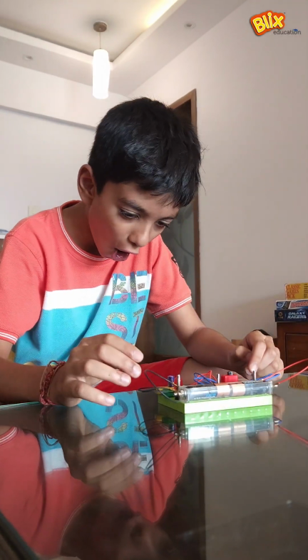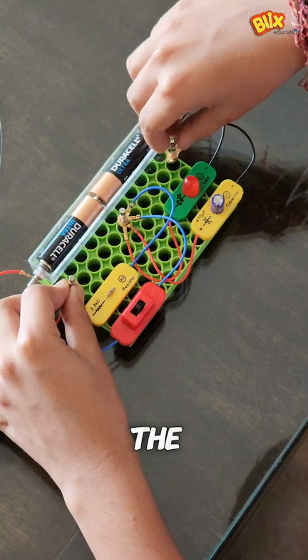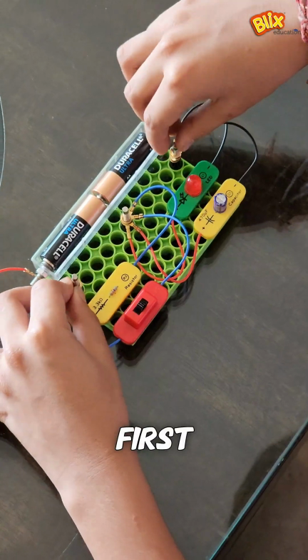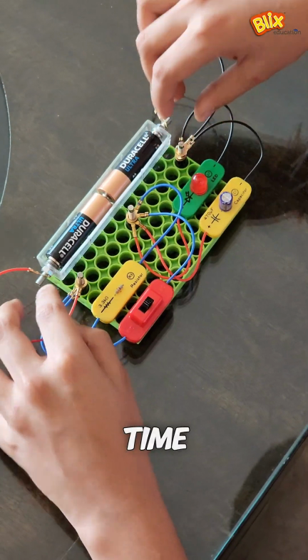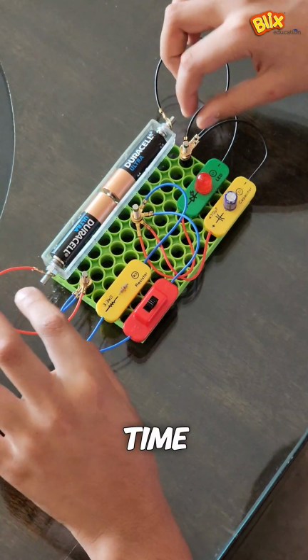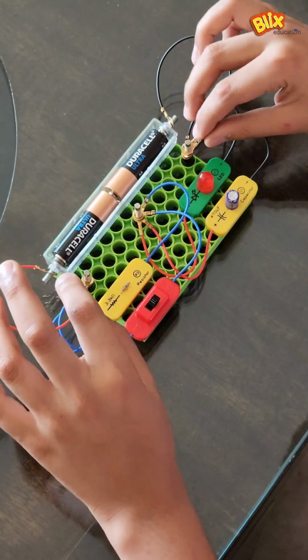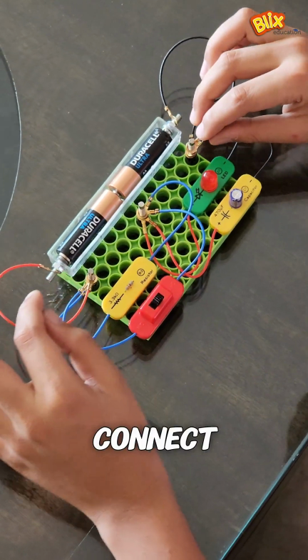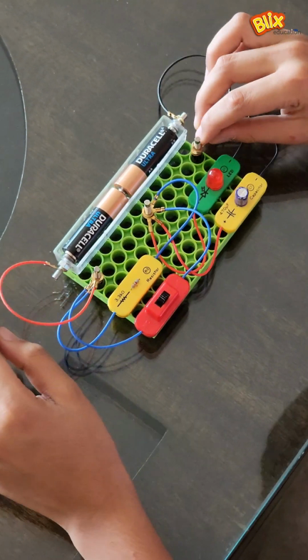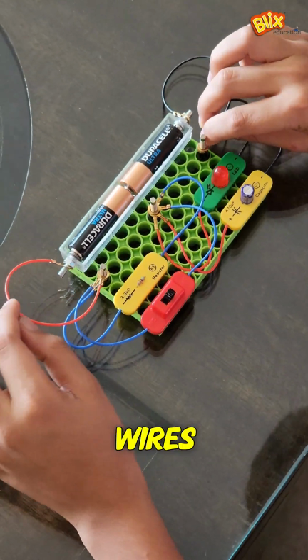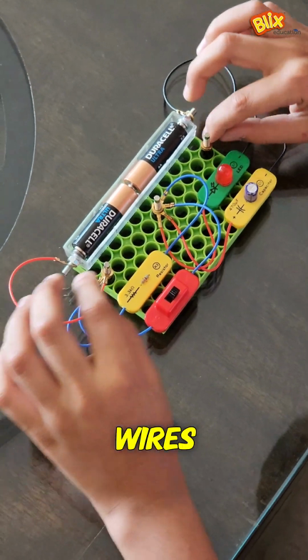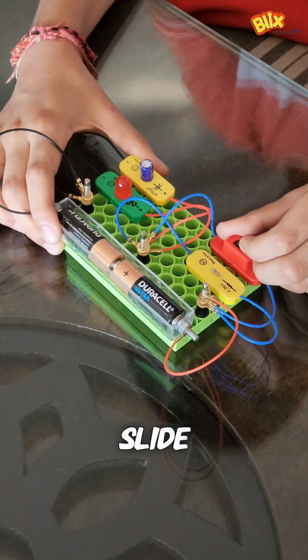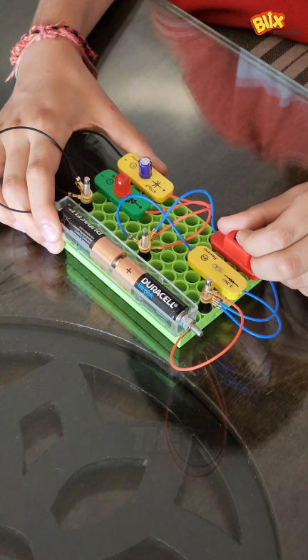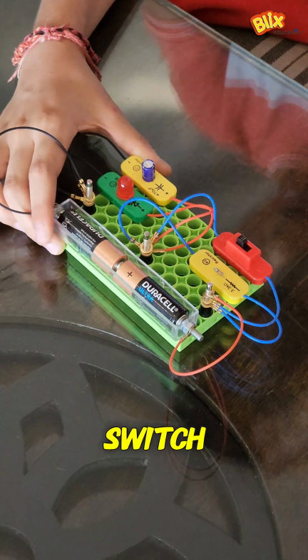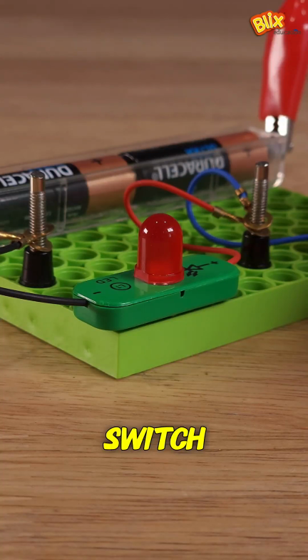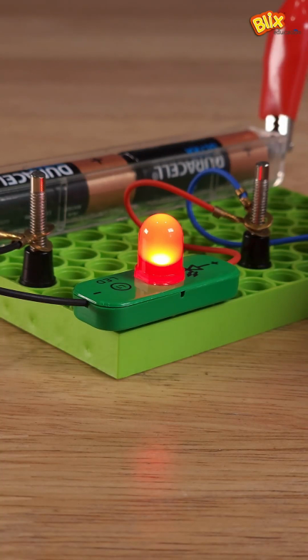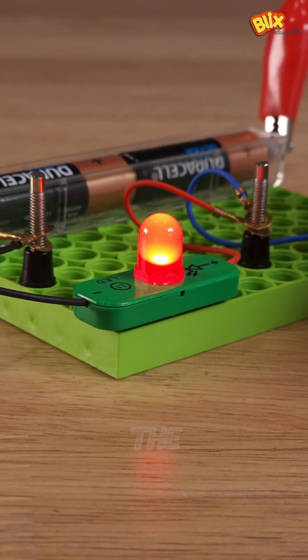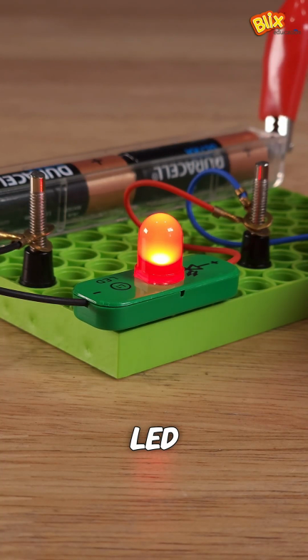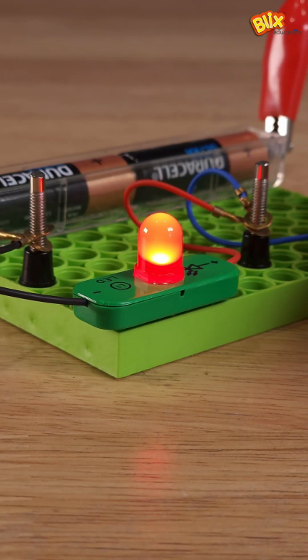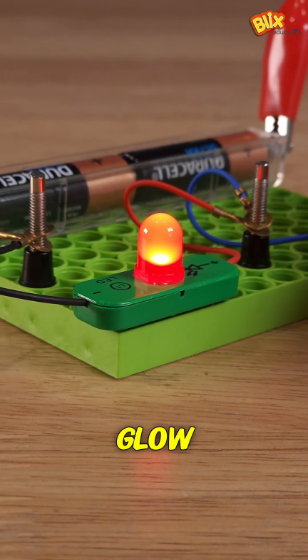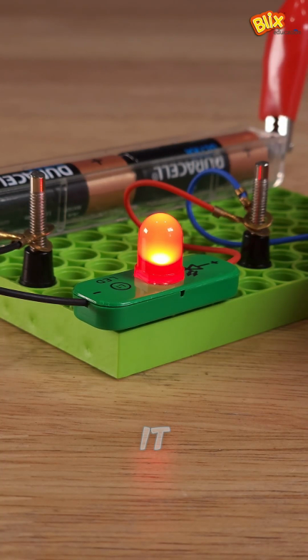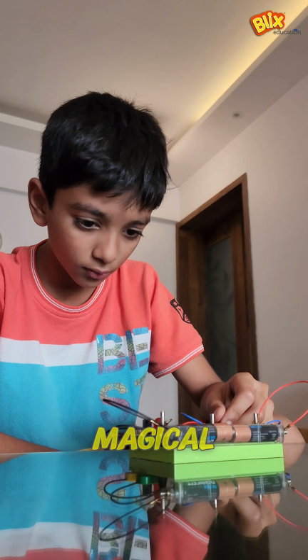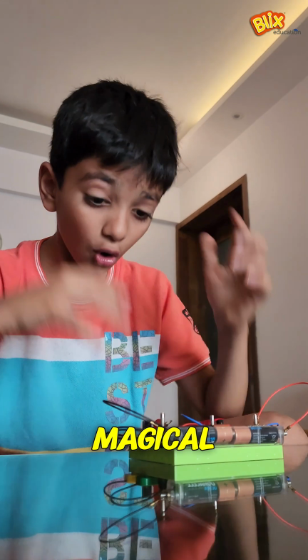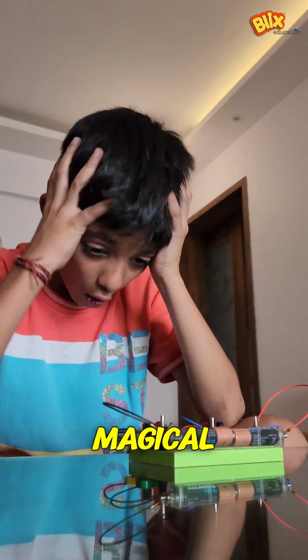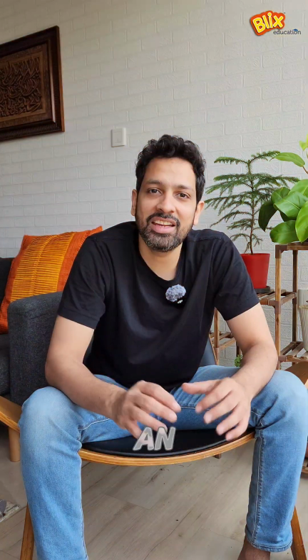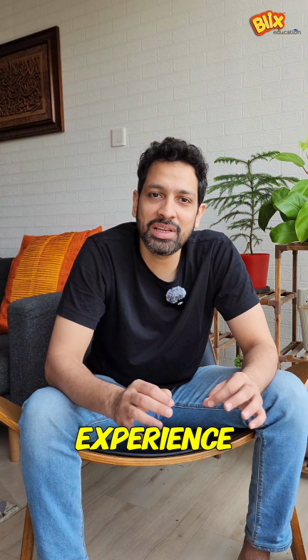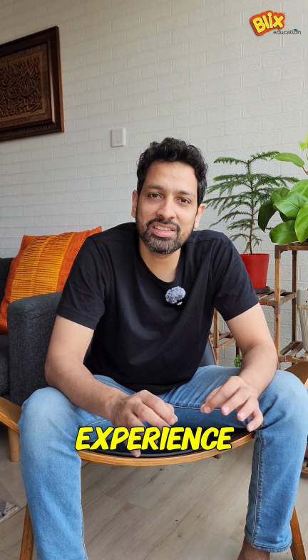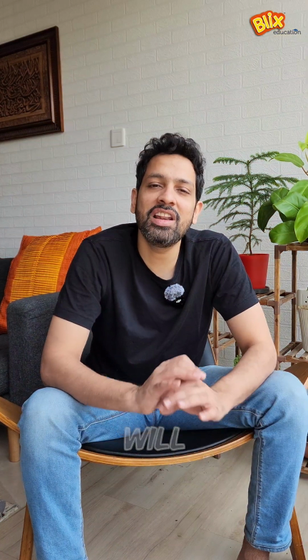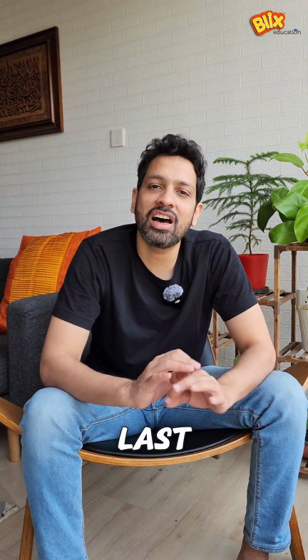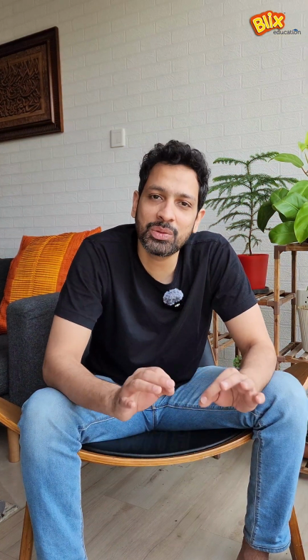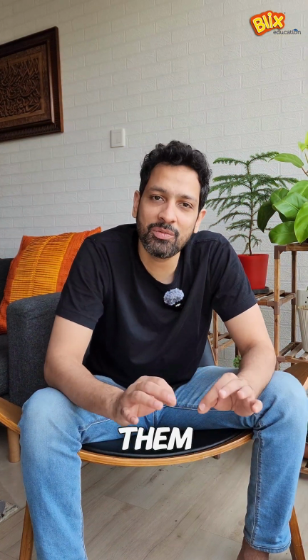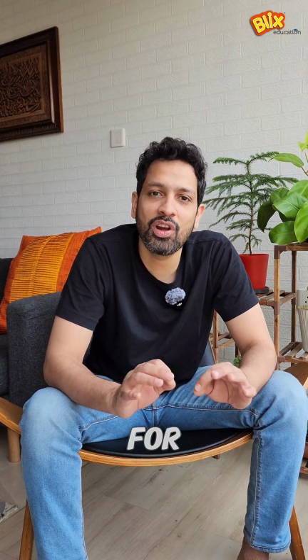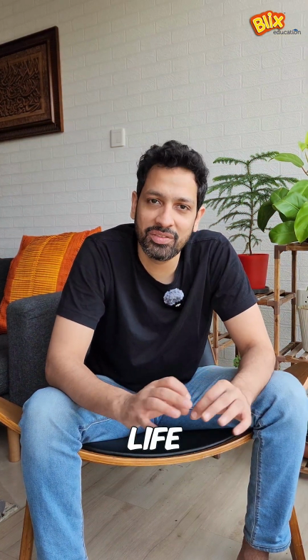The first time that they connect the wires, slide the switch, and watch the LED glow — it's magical. An experience that will last with them for life.